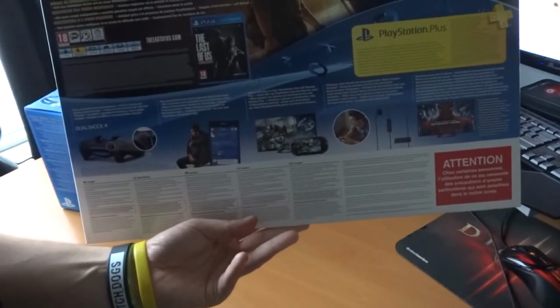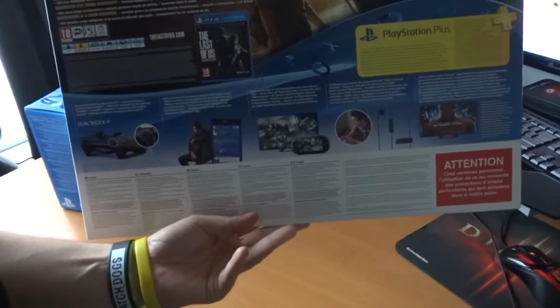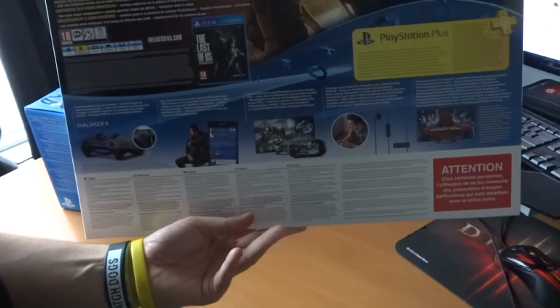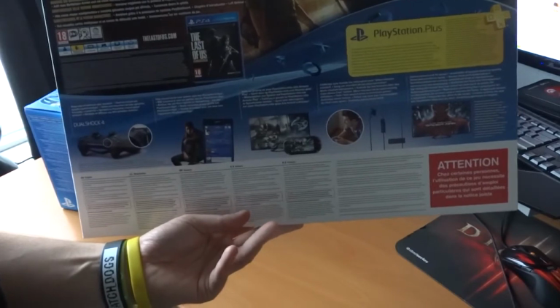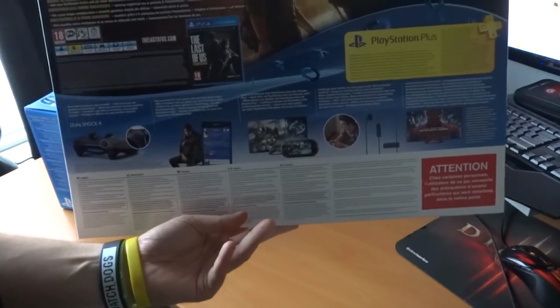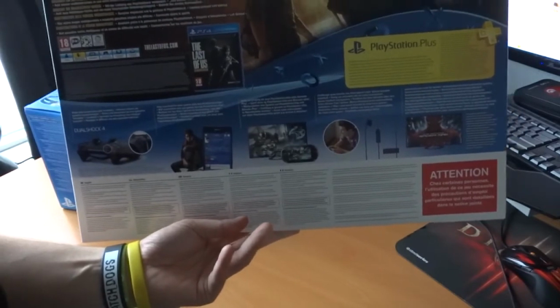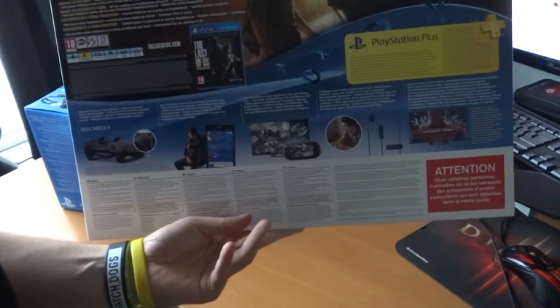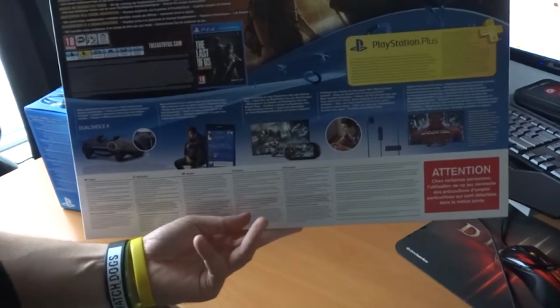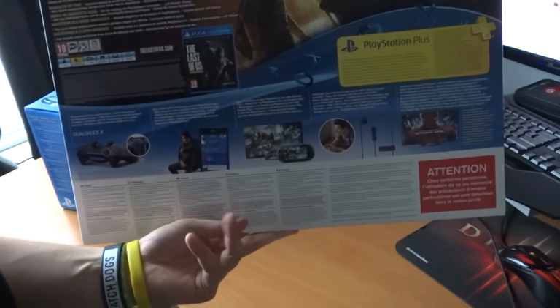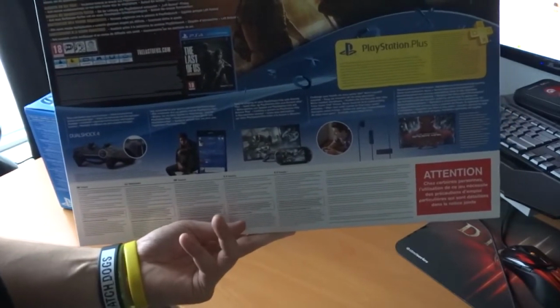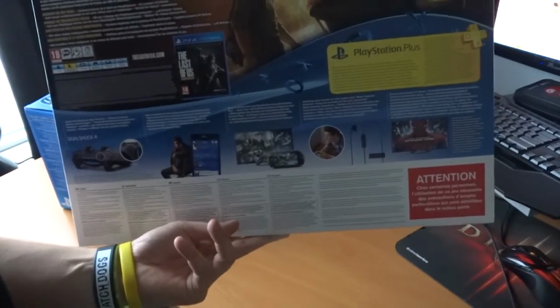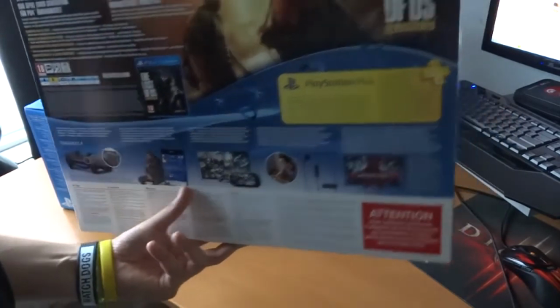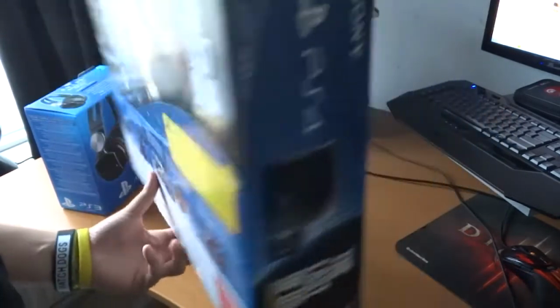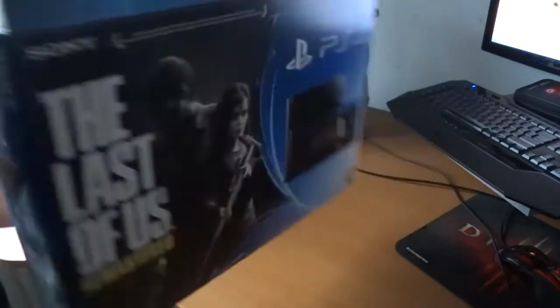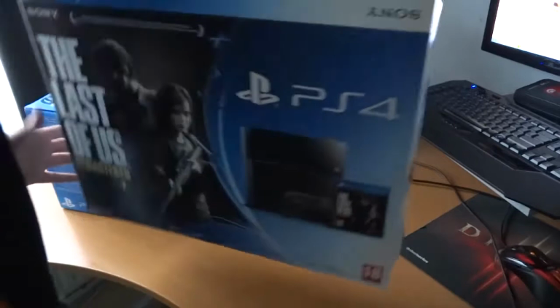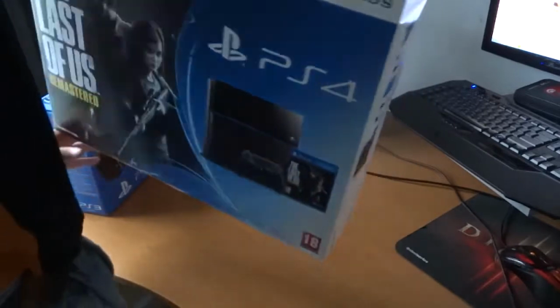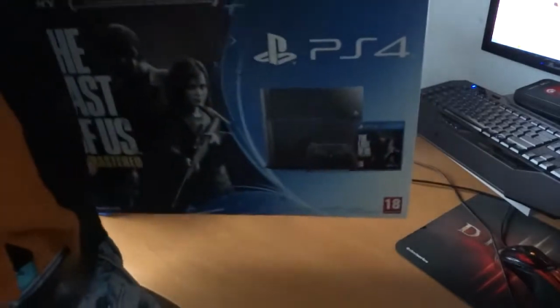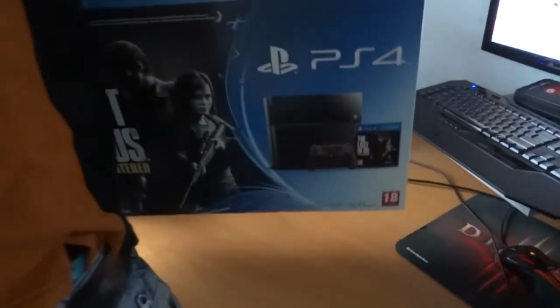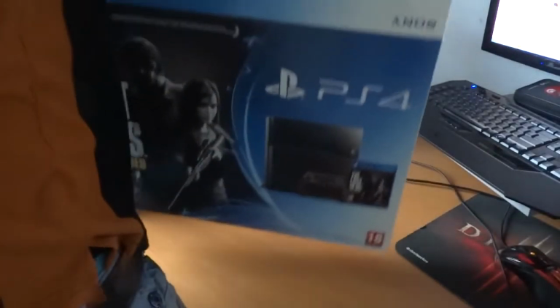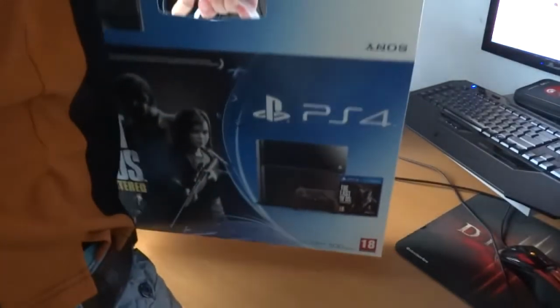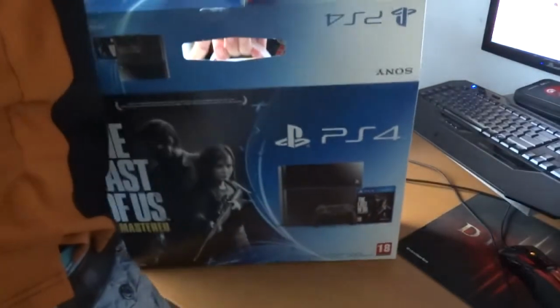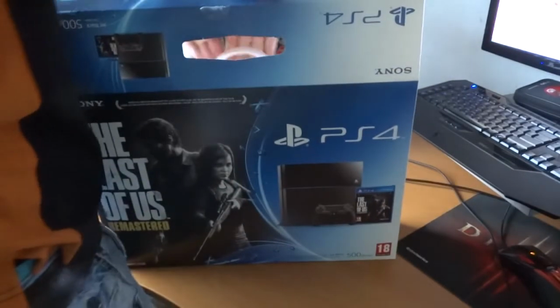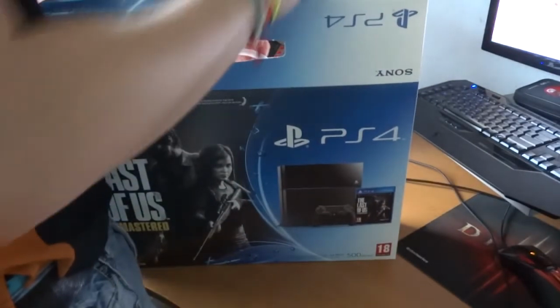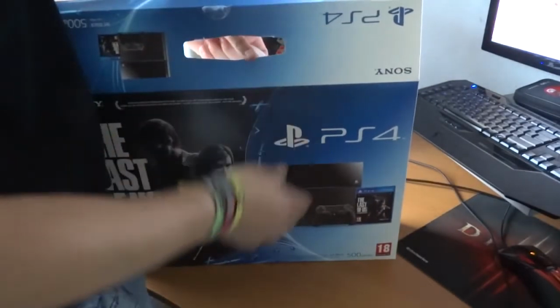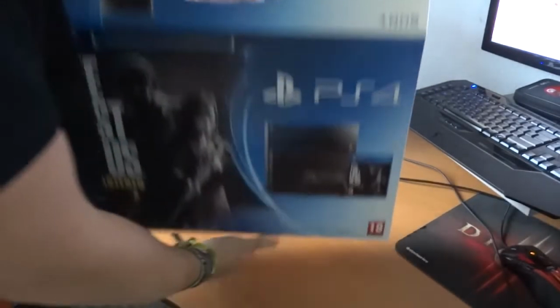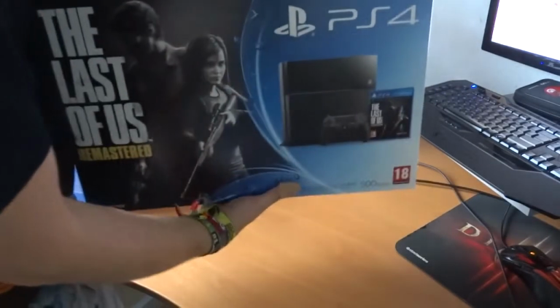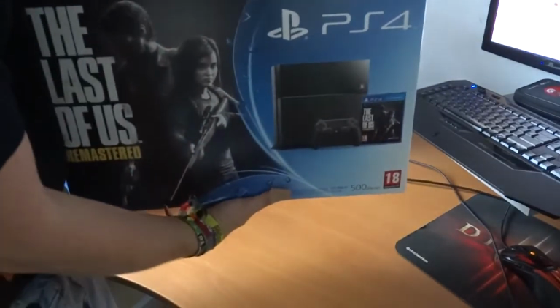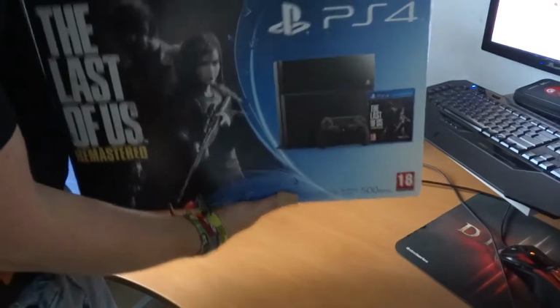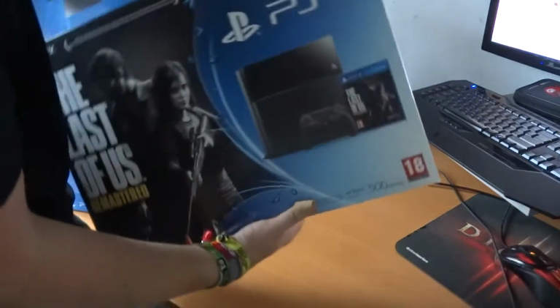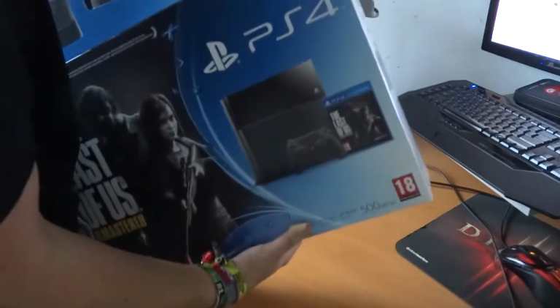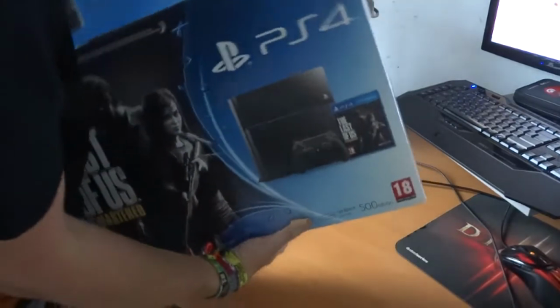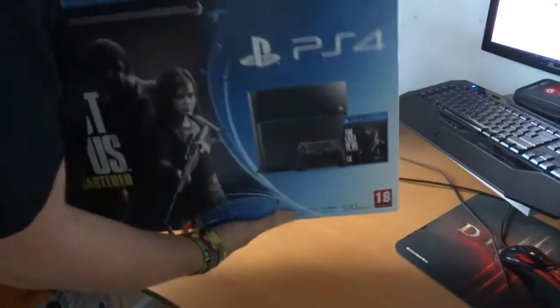I actually played The Last of Us on the PS3 and I needed to have it on the PS4 because it looks so awesome.